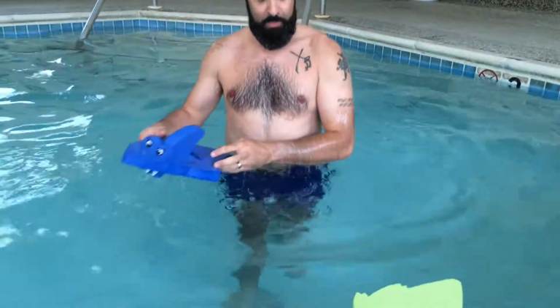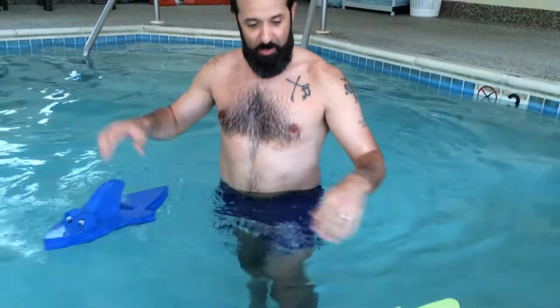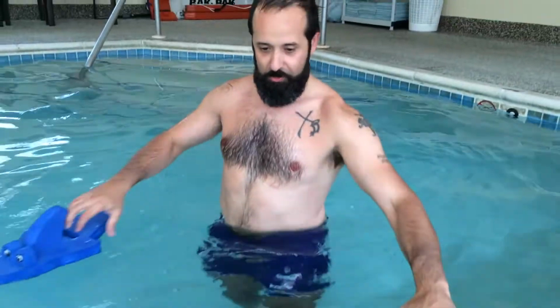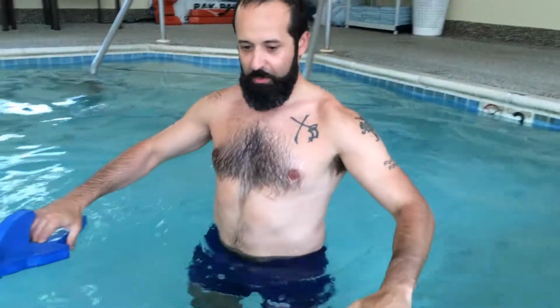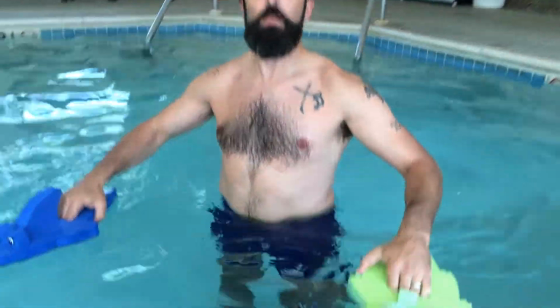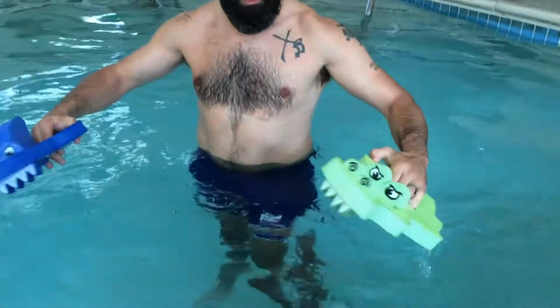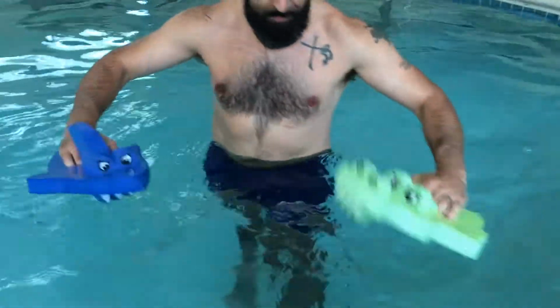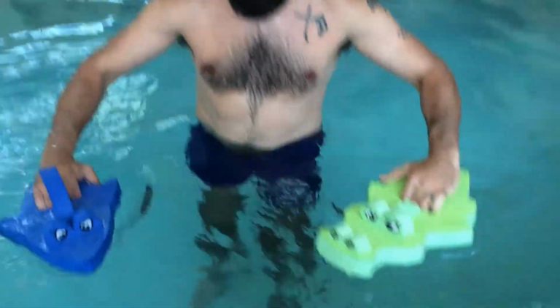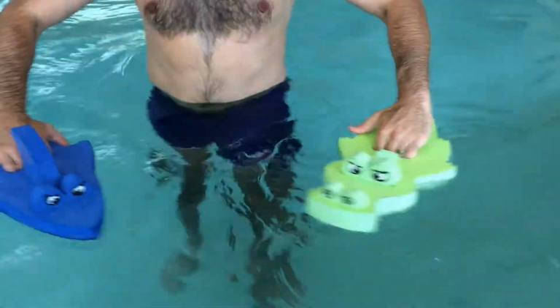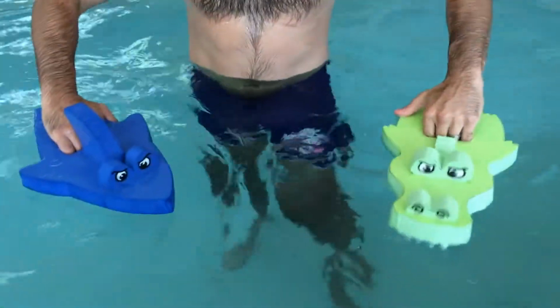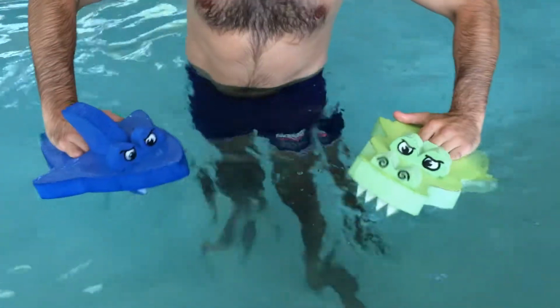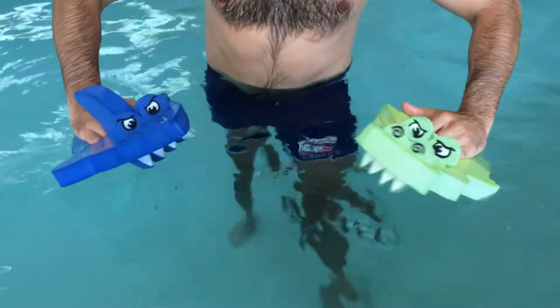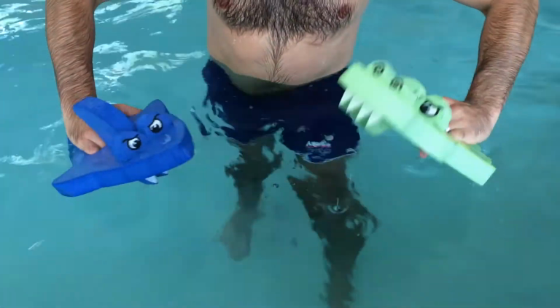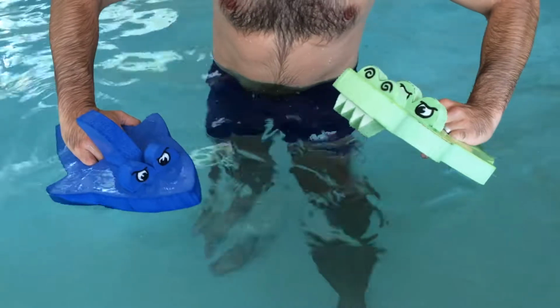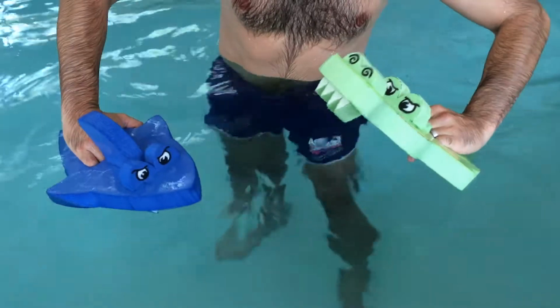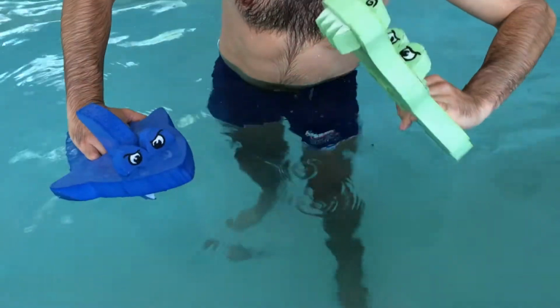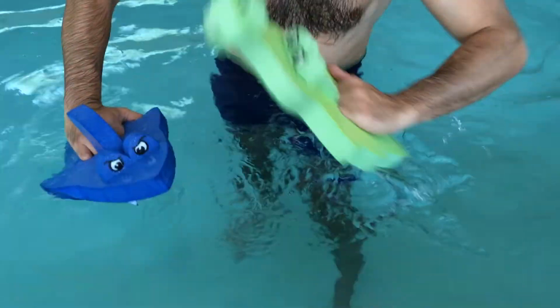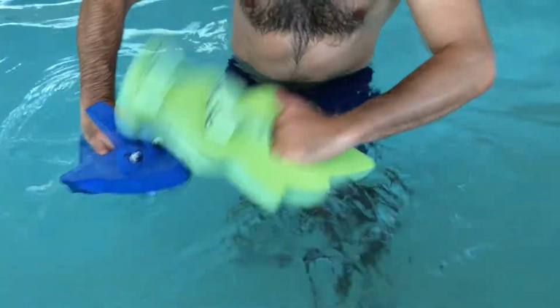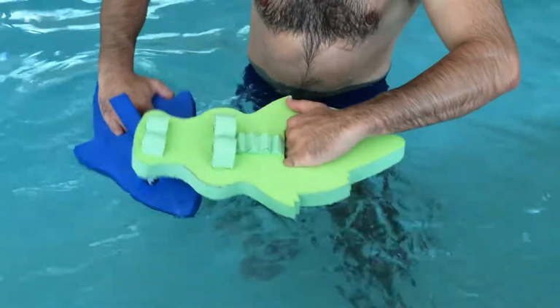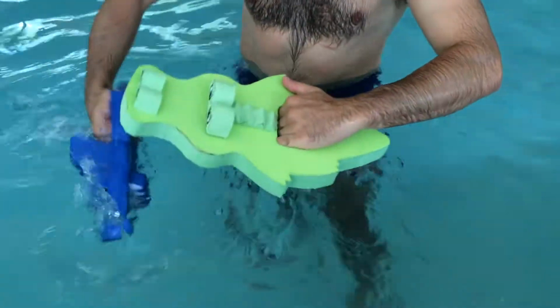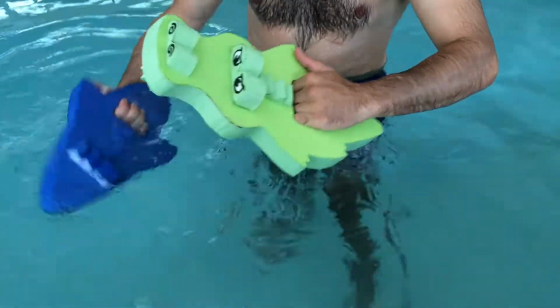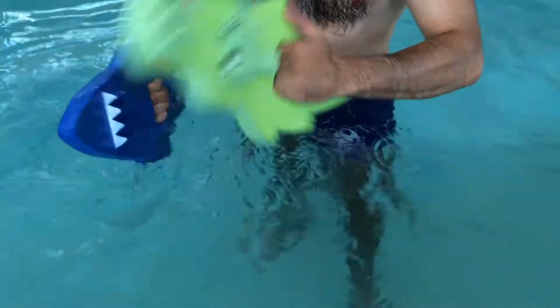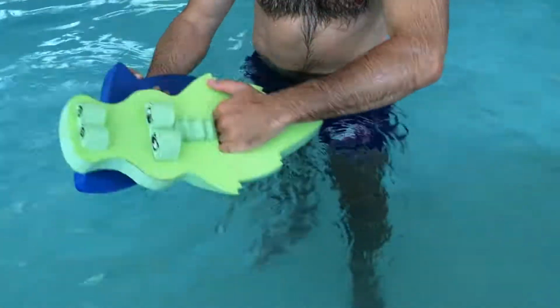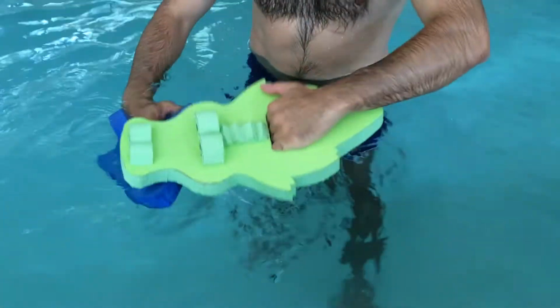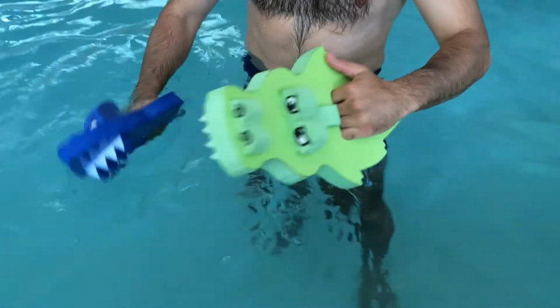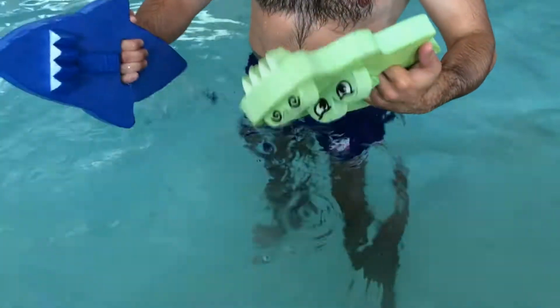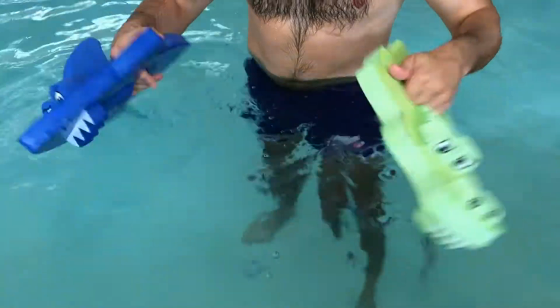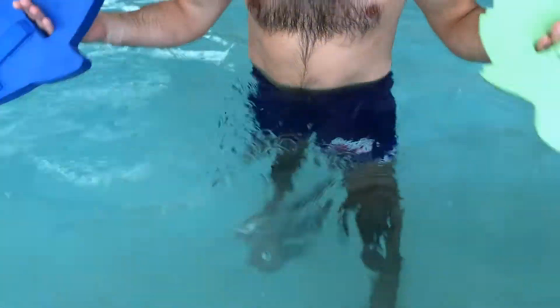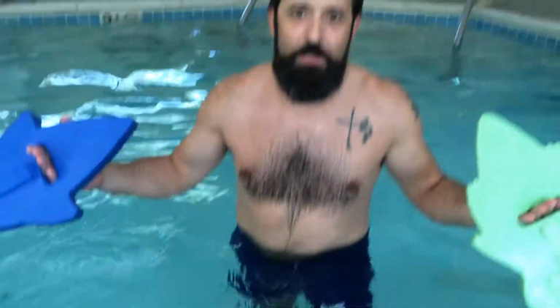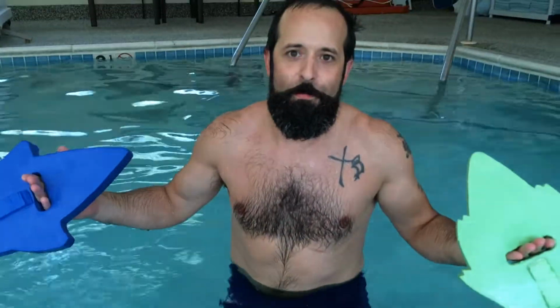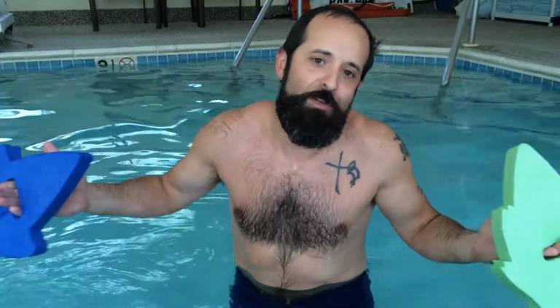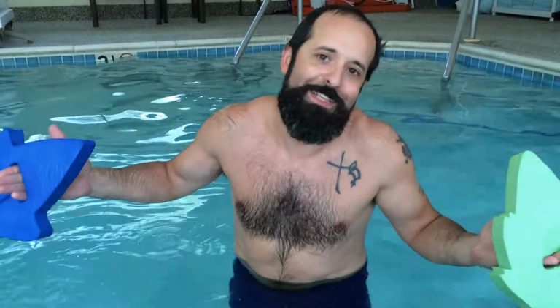And then also you can kind of like pan in here, play with your friends like... Oh, I ran from a shark! No! No! It's a fun toy!